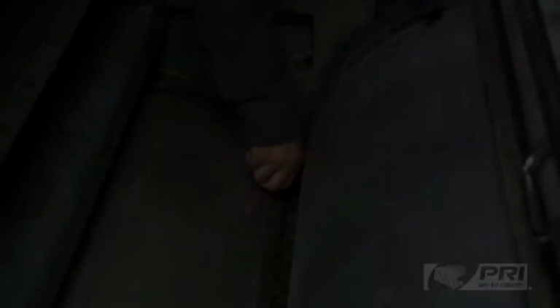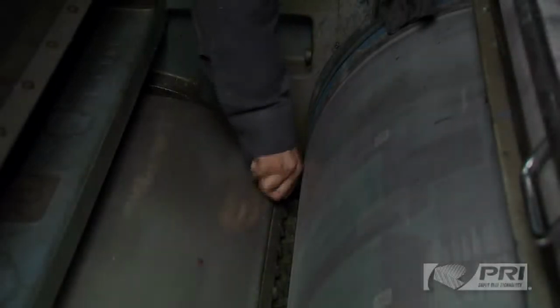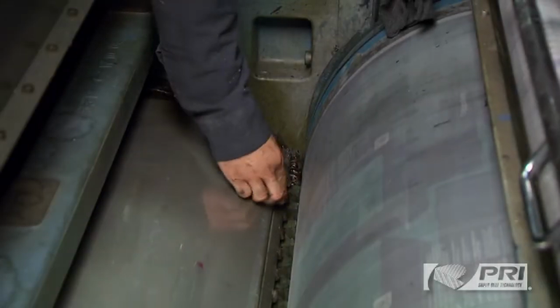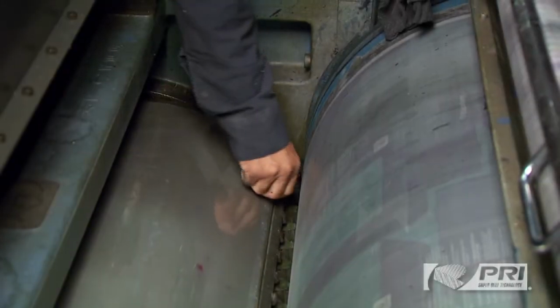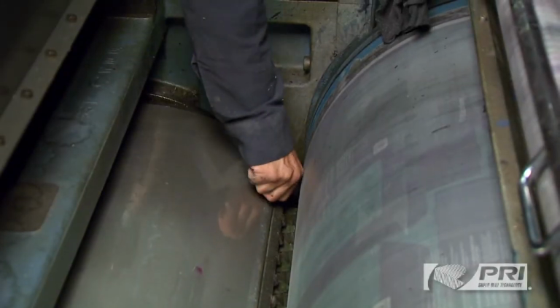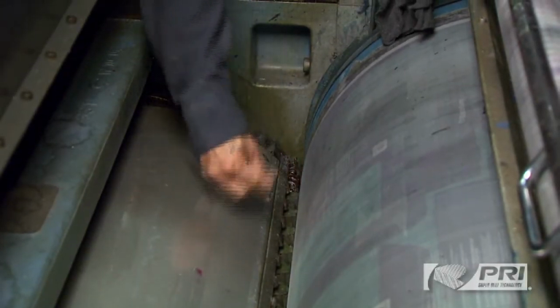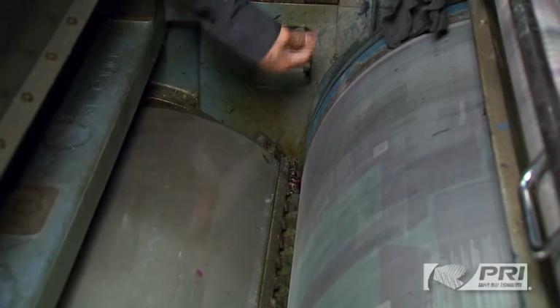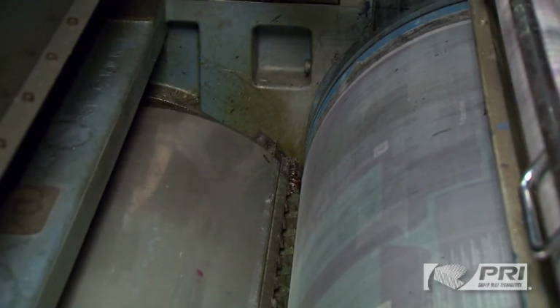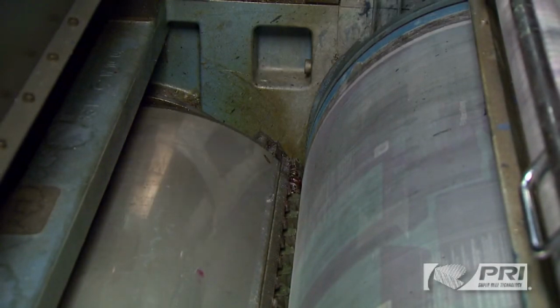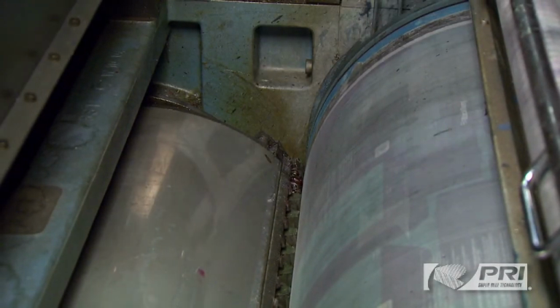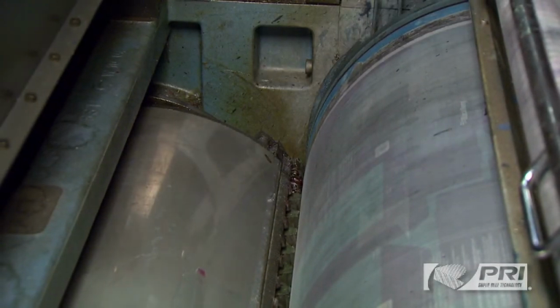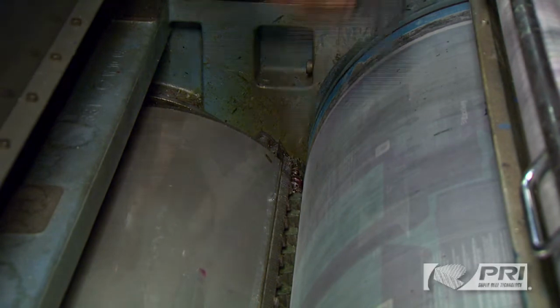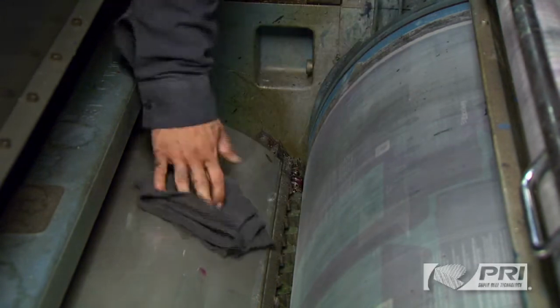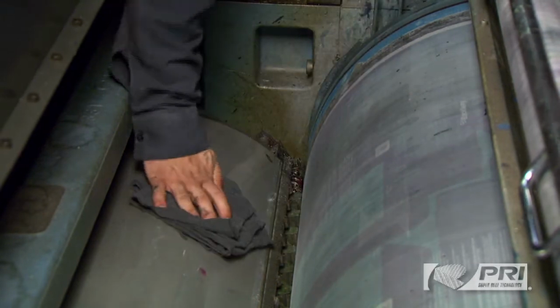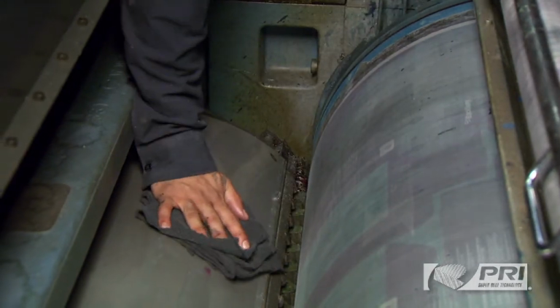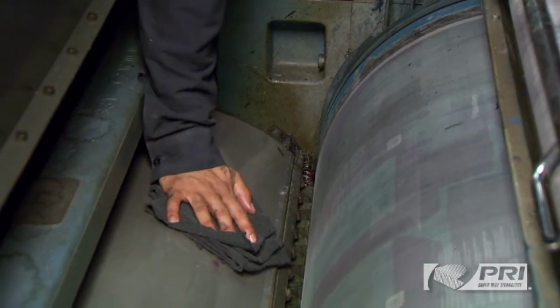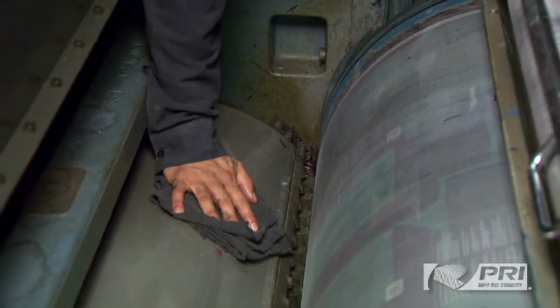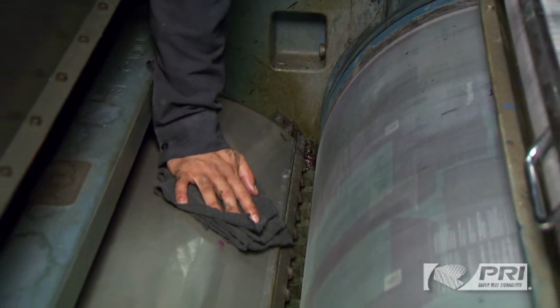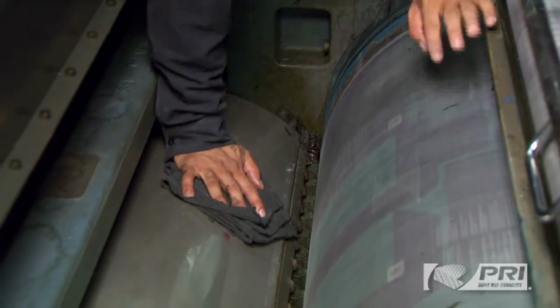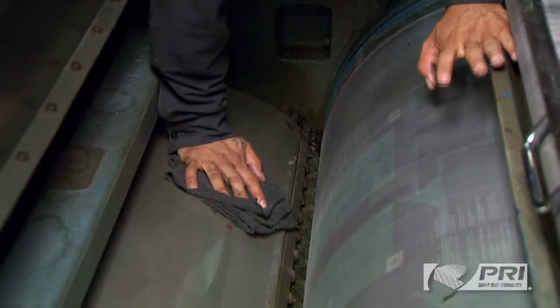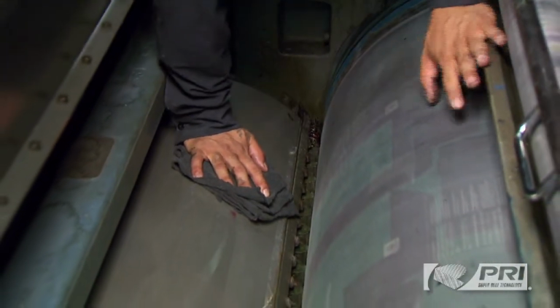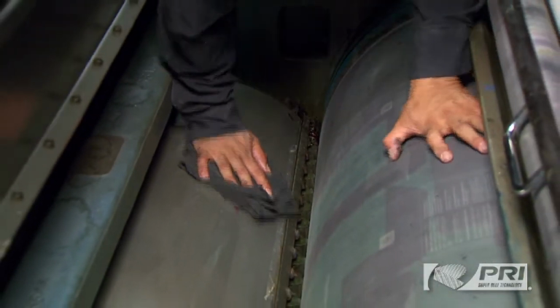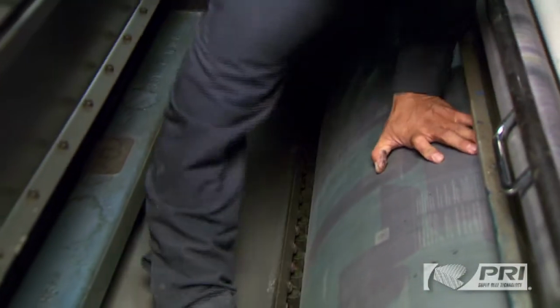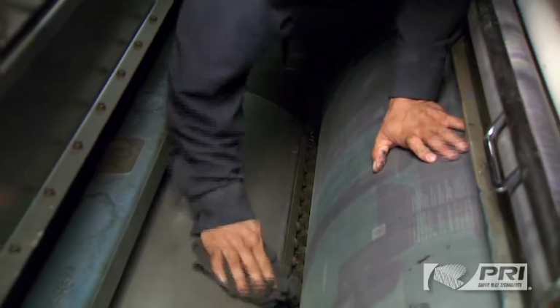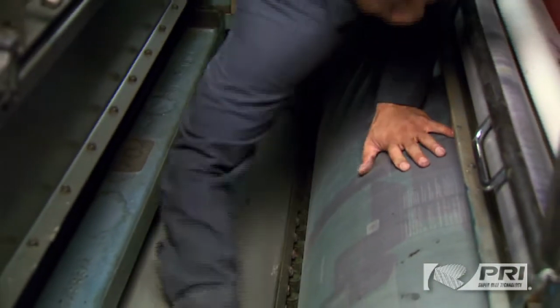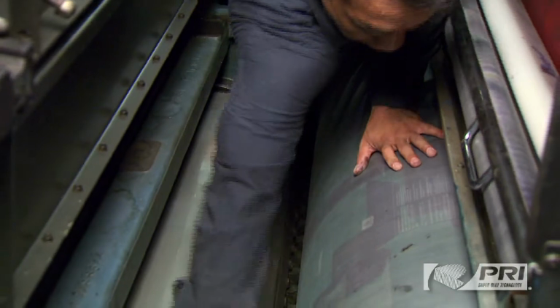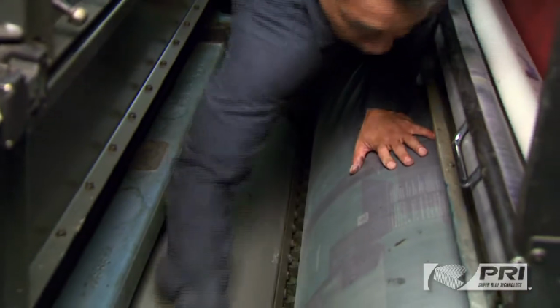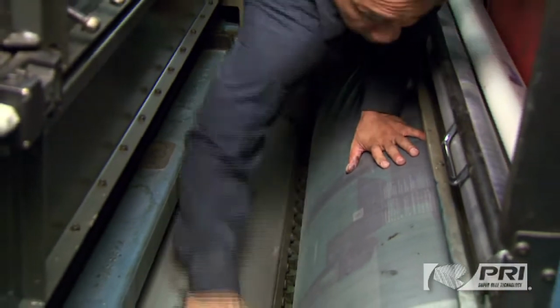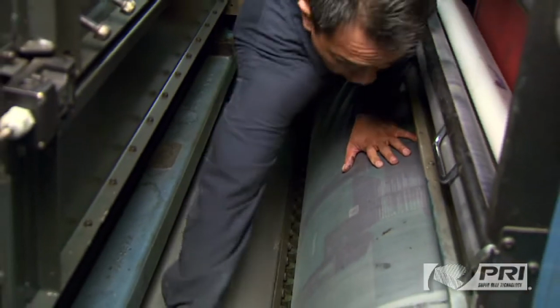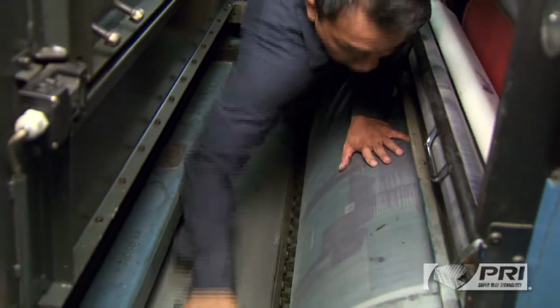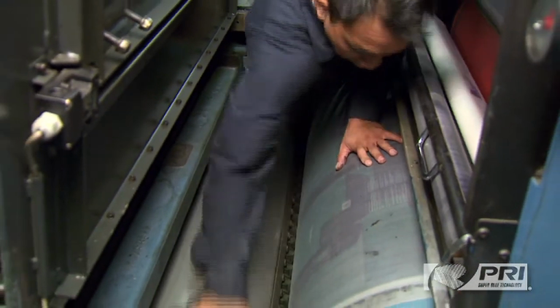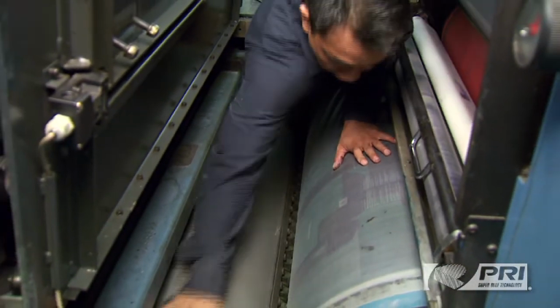Before installing SuperBlue 2 with StripeNet, it's important to first make sure the cylinder is clean. Wipe the surface with a strong, oil-free solvent to remove any dried ink, grease, oil, or spray powder.